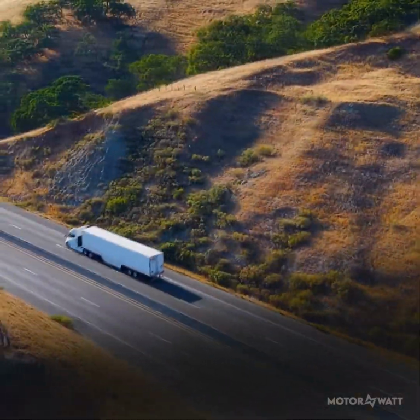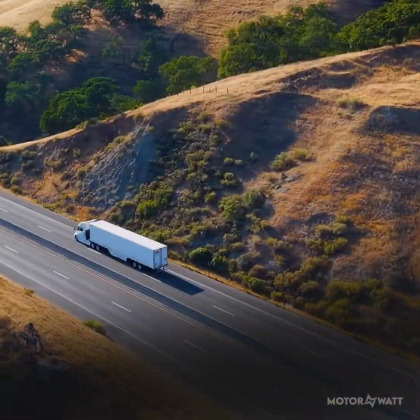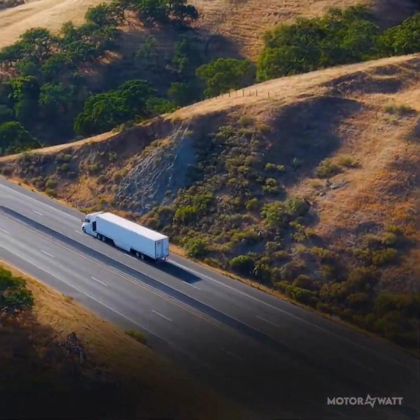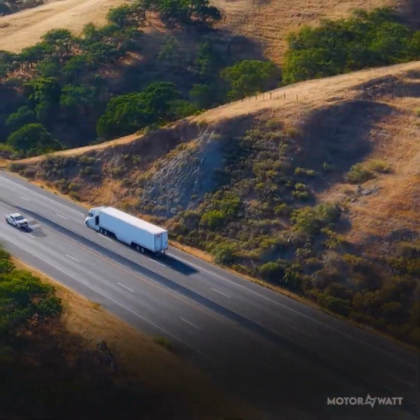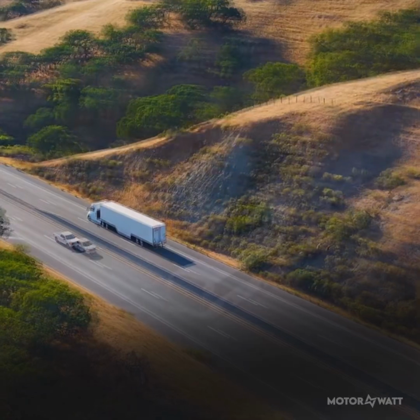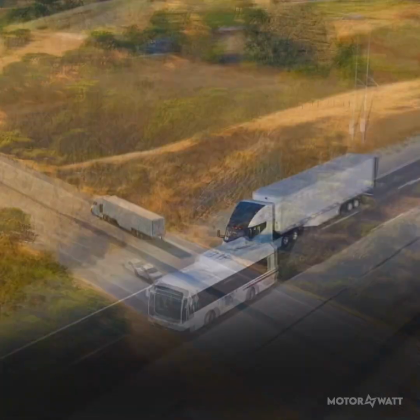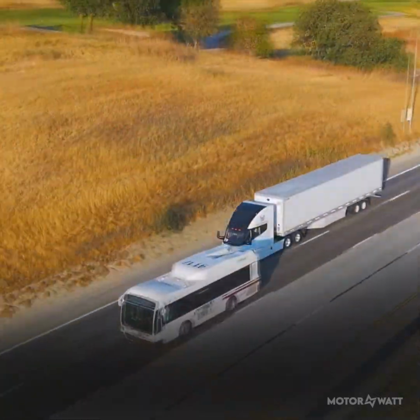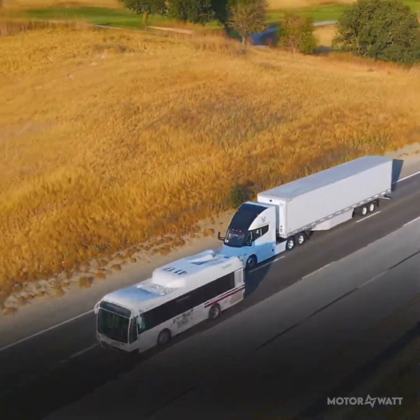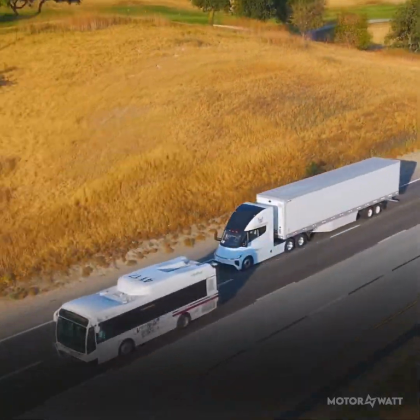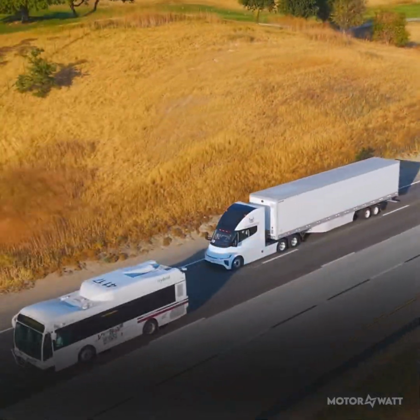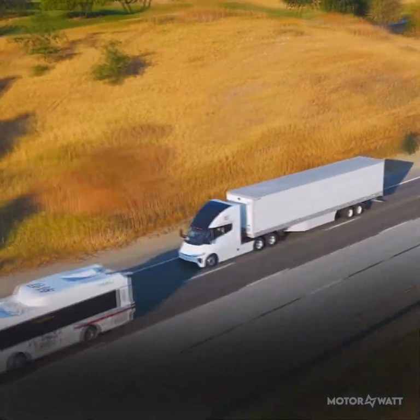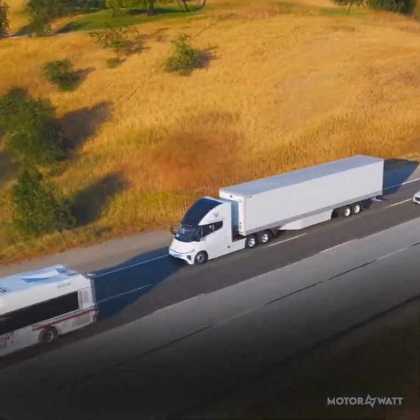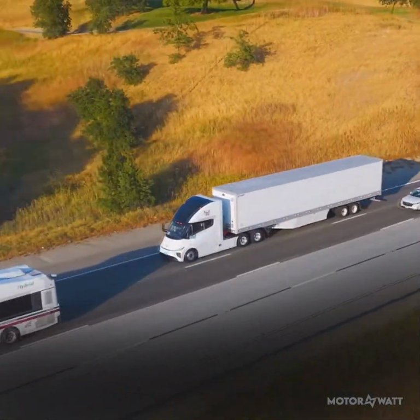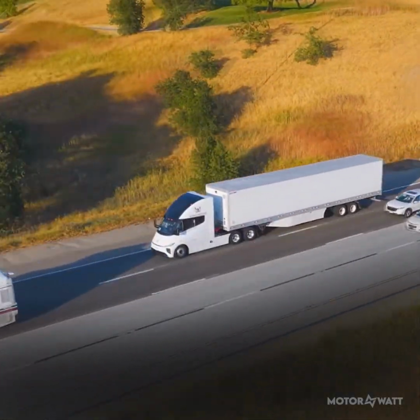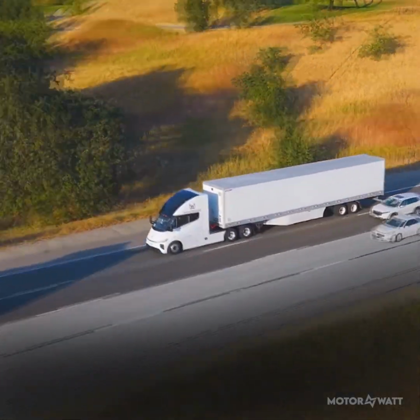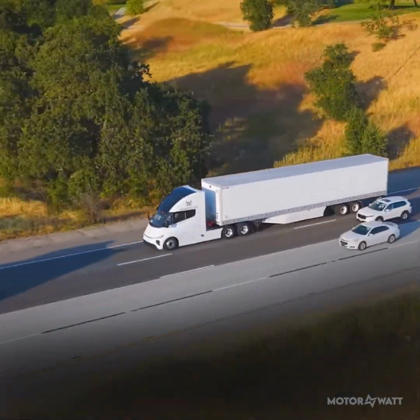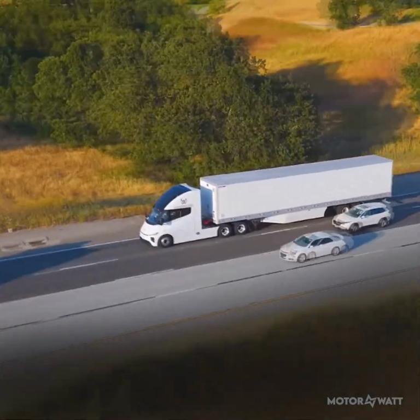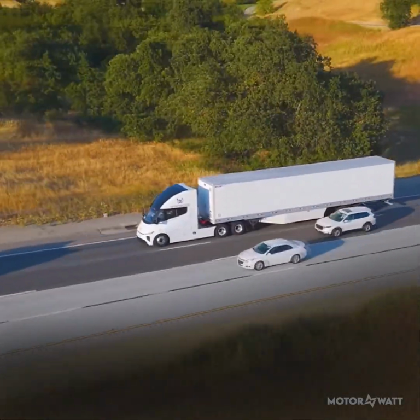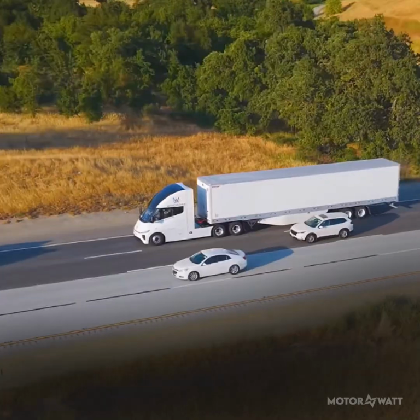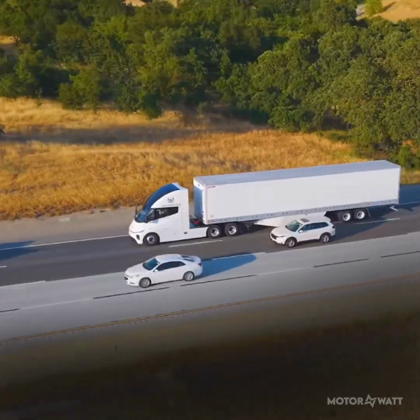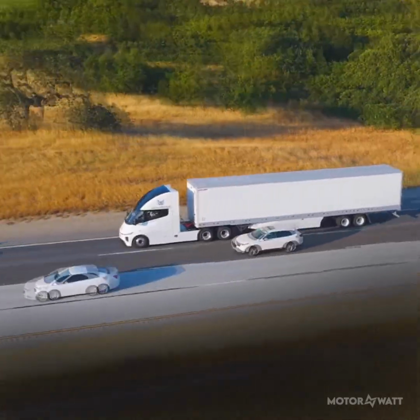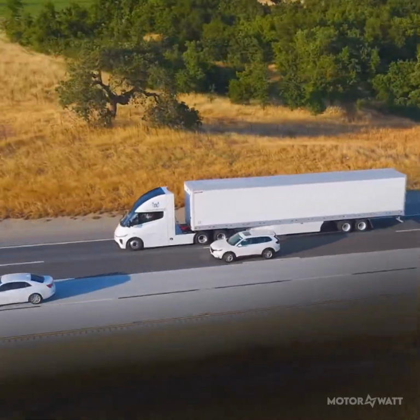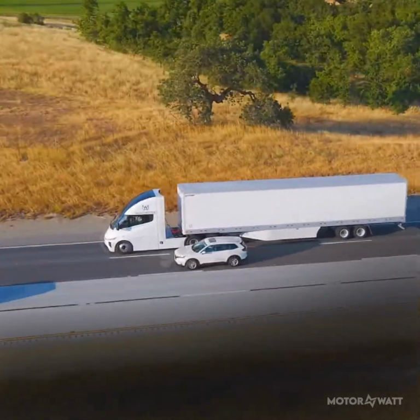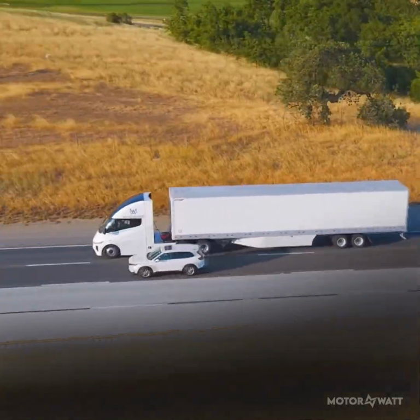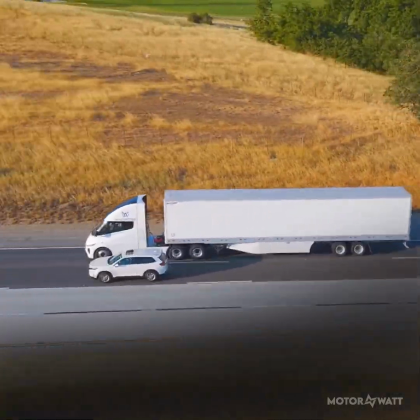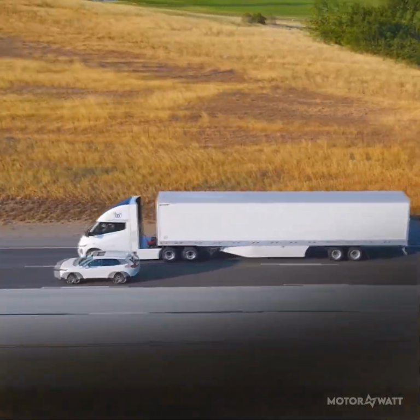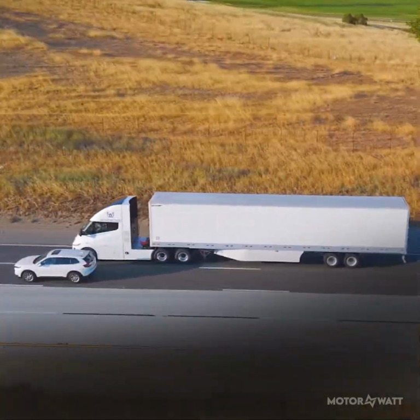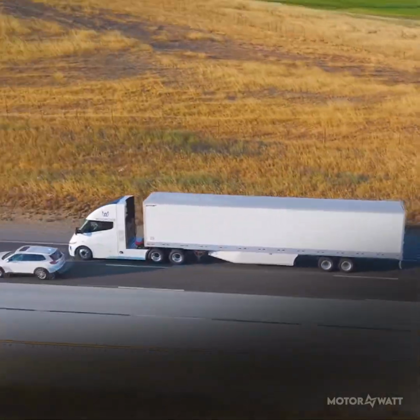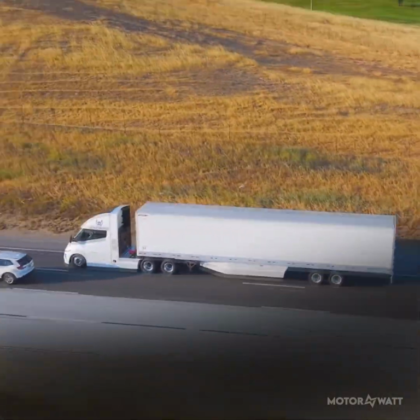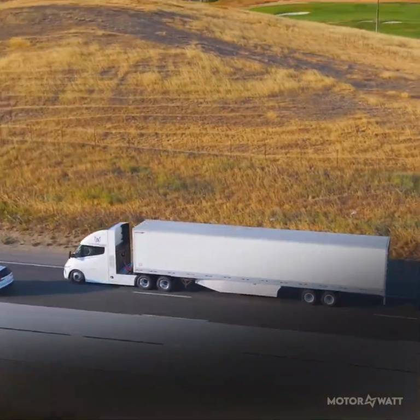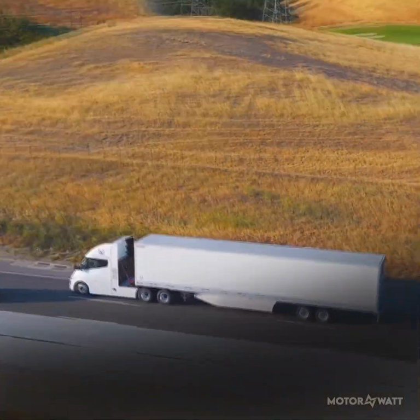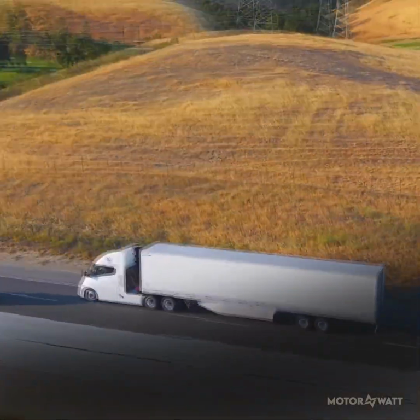Top speed is 68 miles per hour, or 110 kilometers per hour, ideal for highway cruising. It's built to withstand temperatures from minus 22 to 118 degrees Fahrenheit.